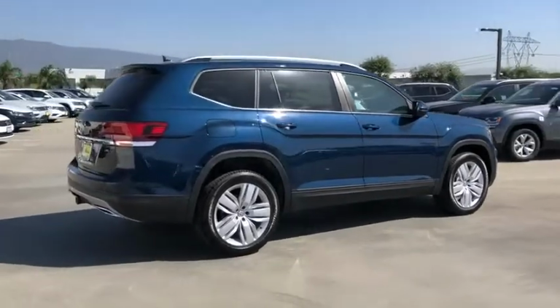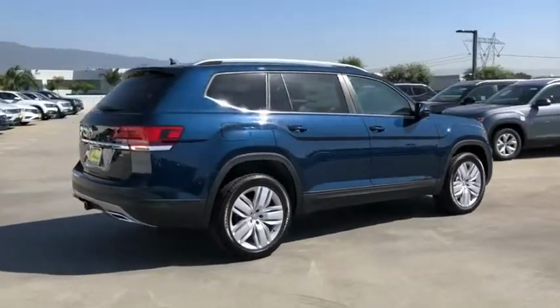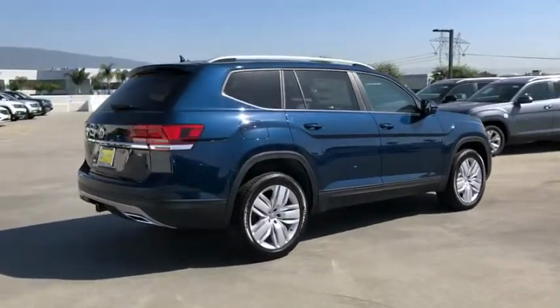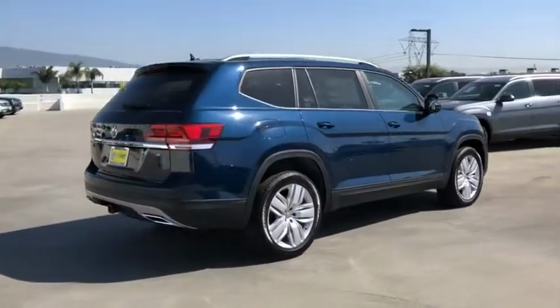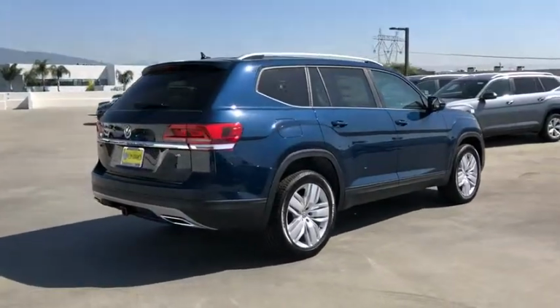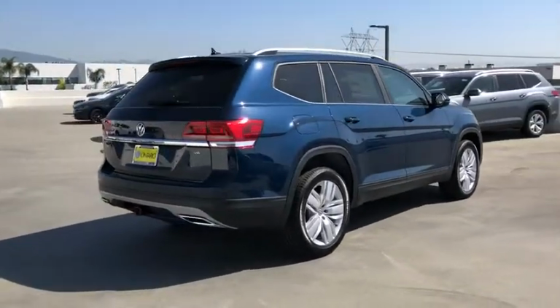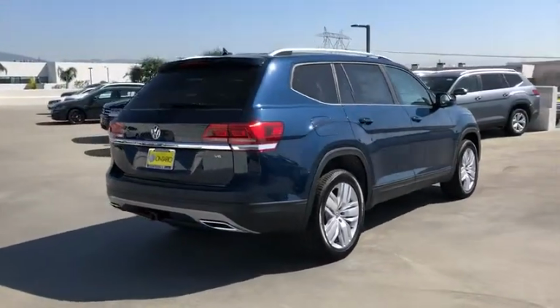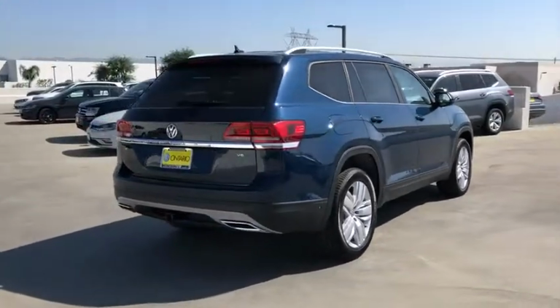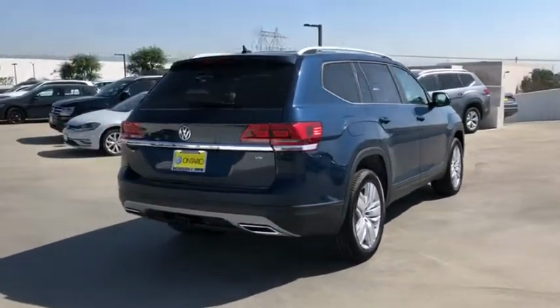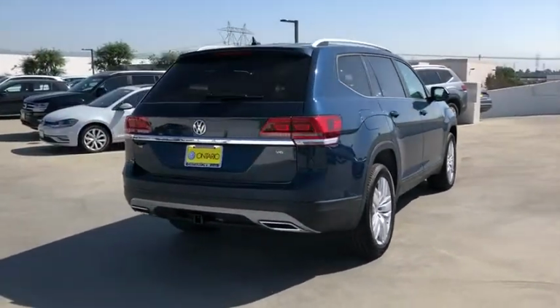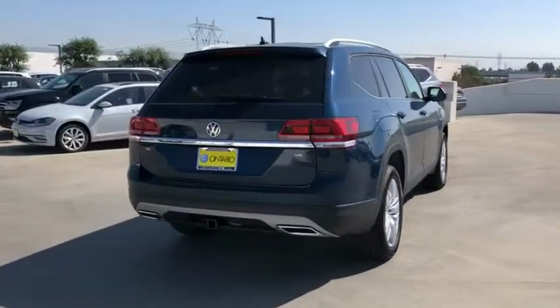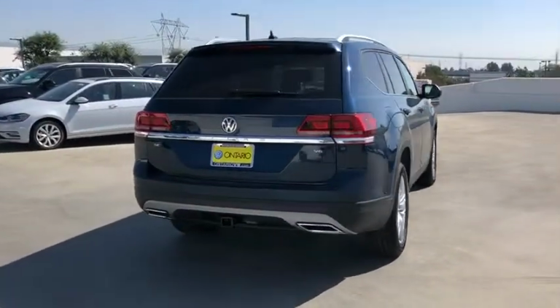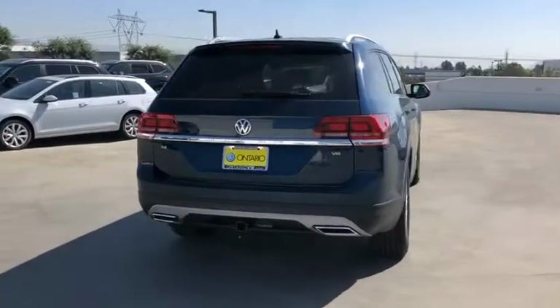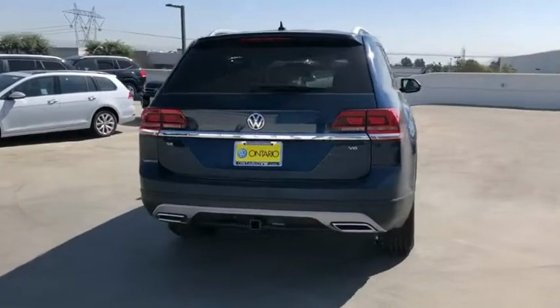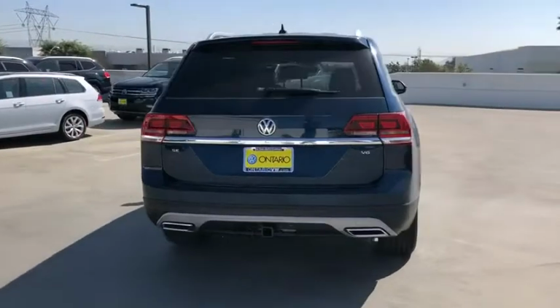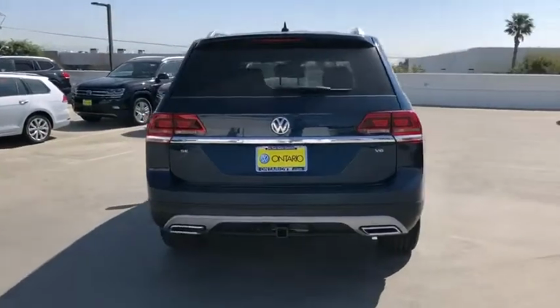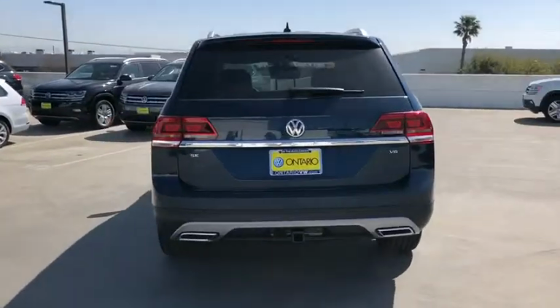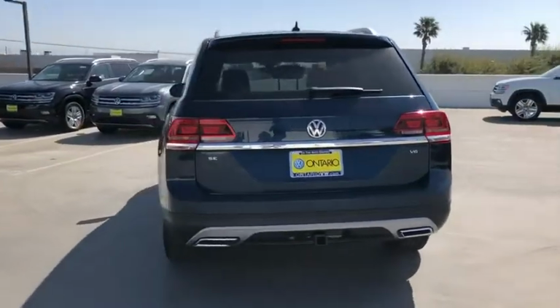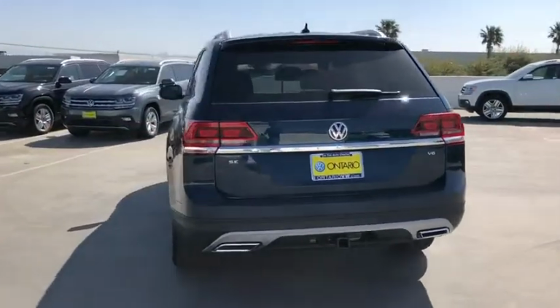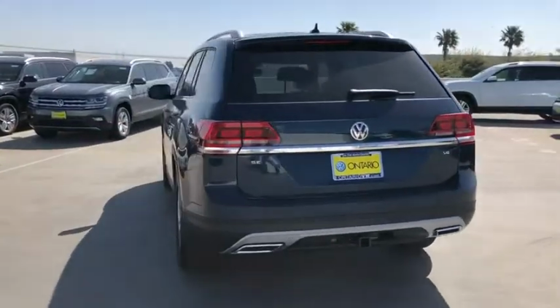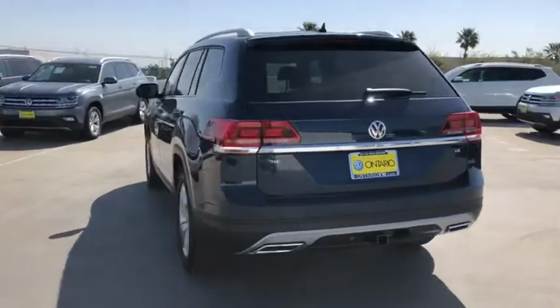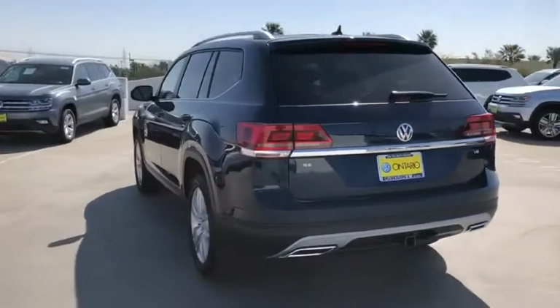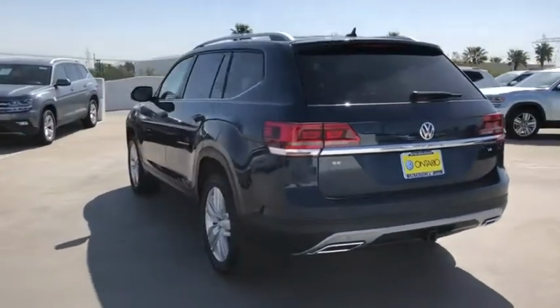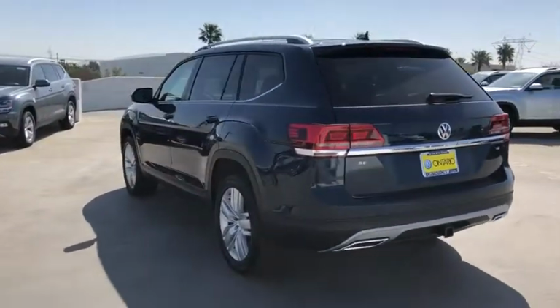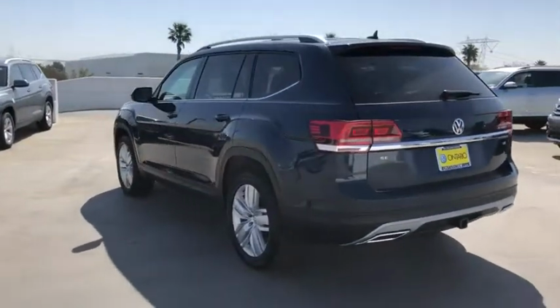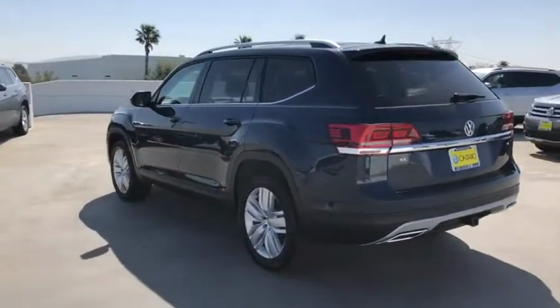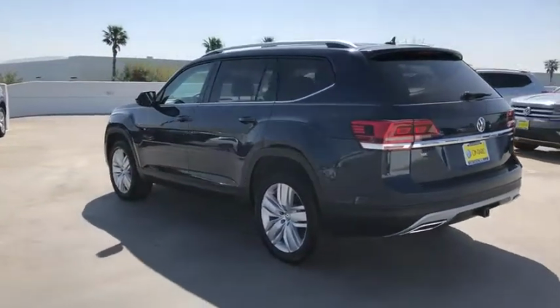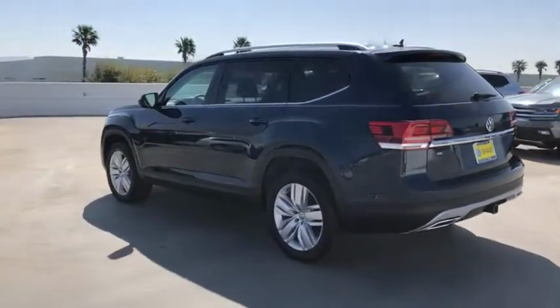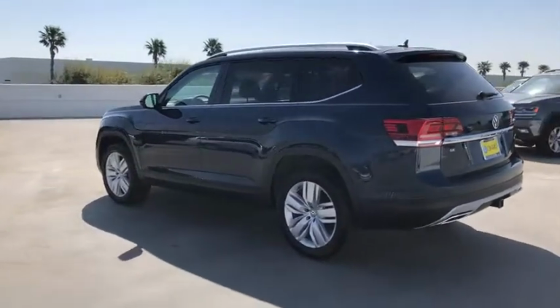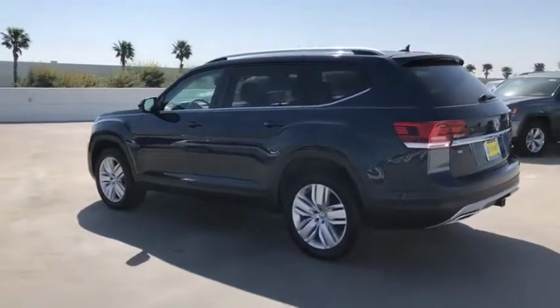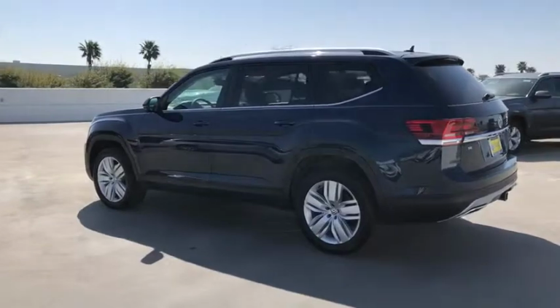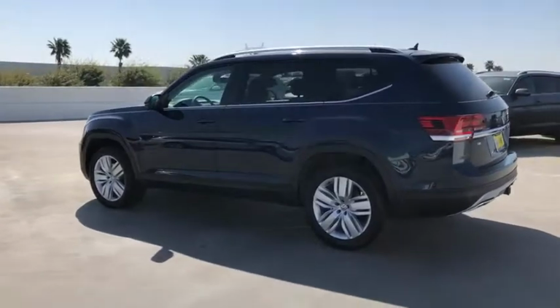Backup camera, power liftgate, steering wheel audio controls, remote engine start, traction control, stability control, anti-lock braking system, keyless entry.